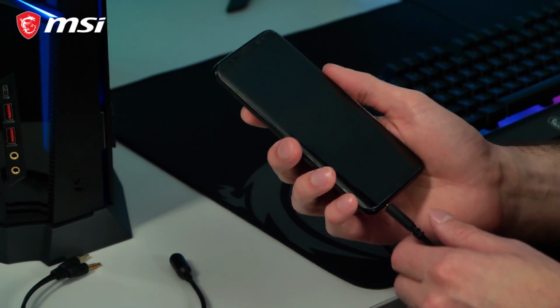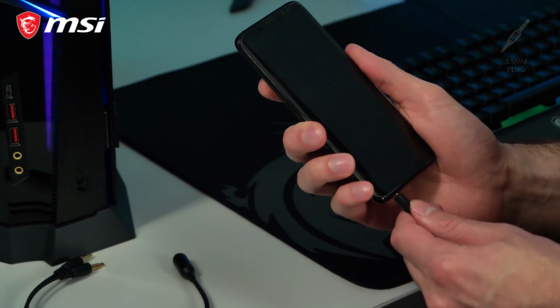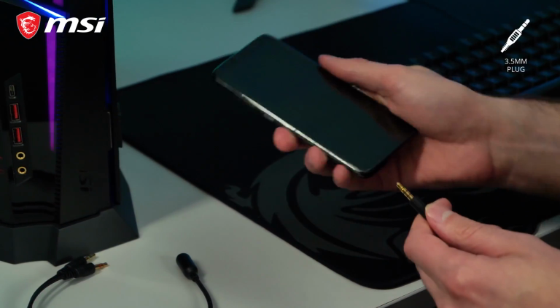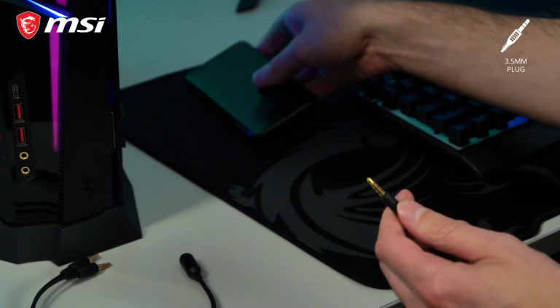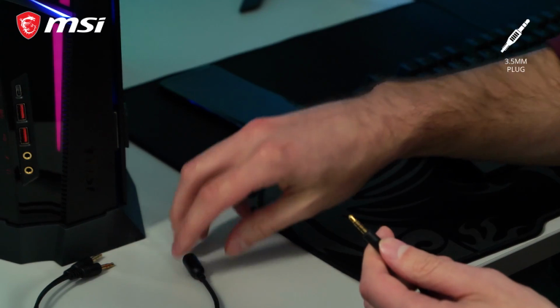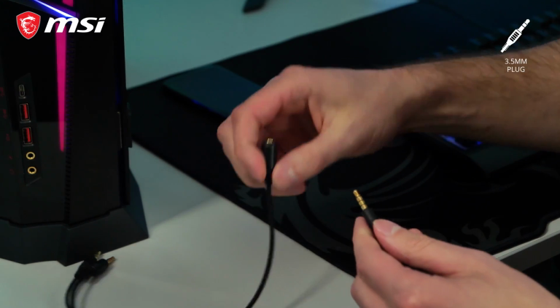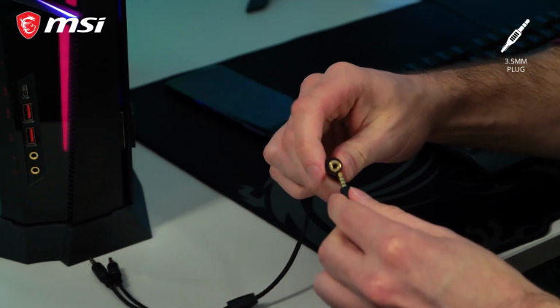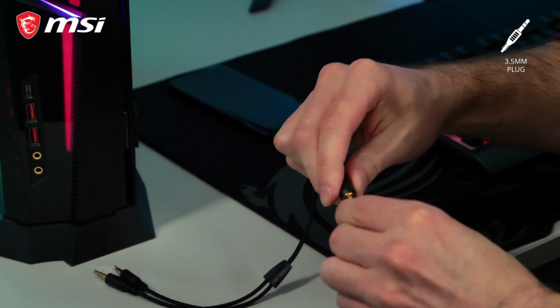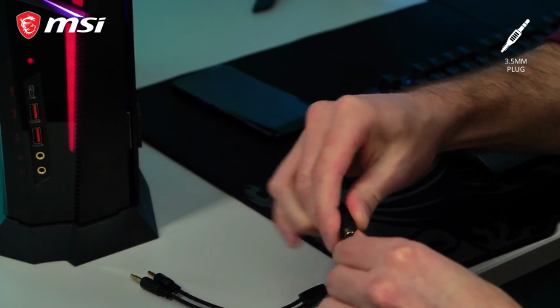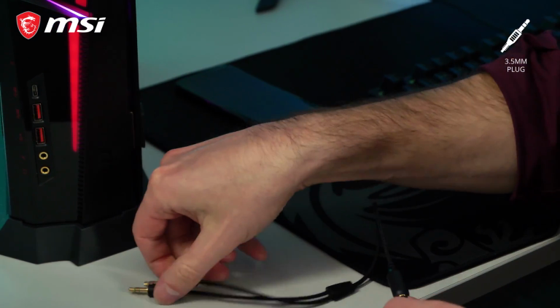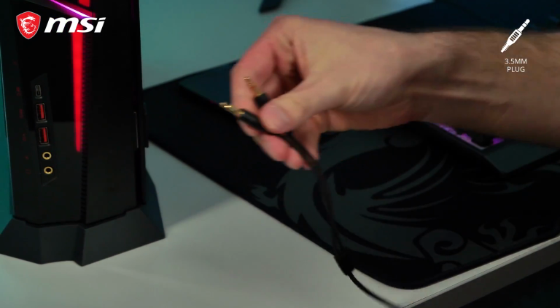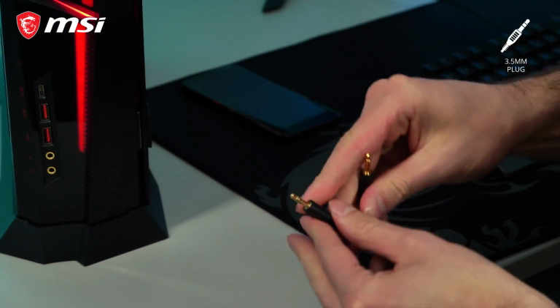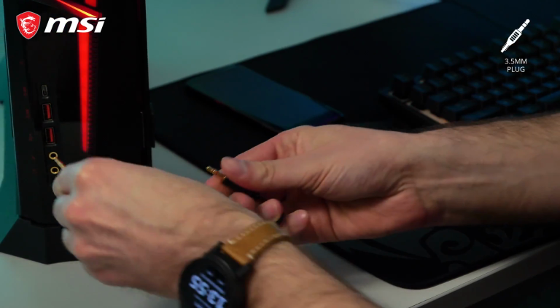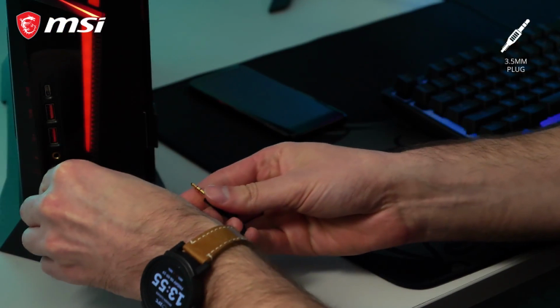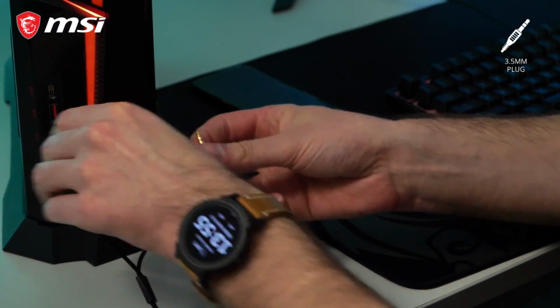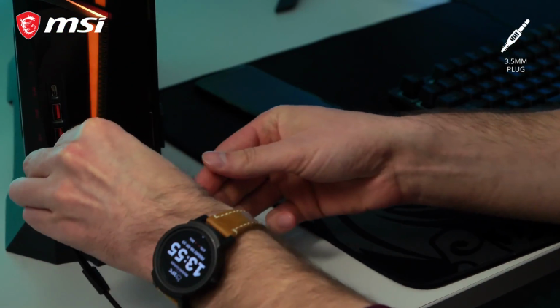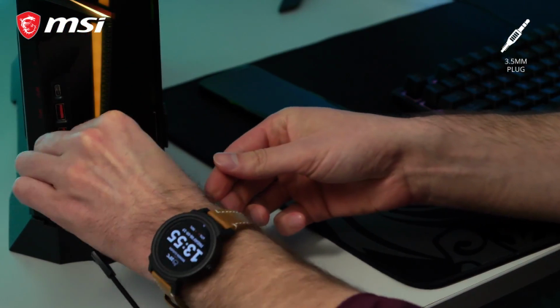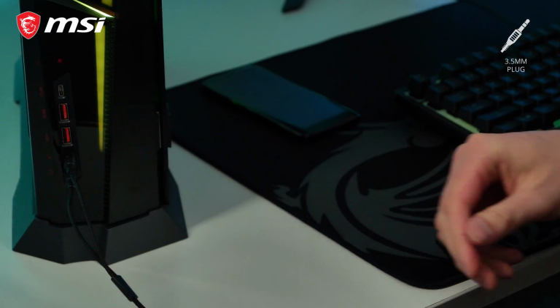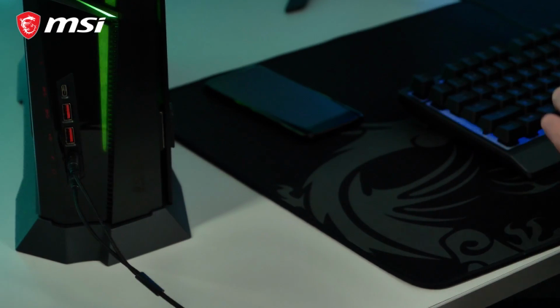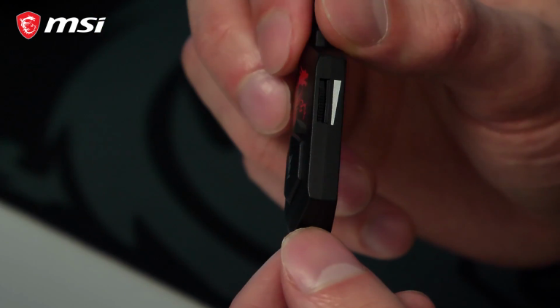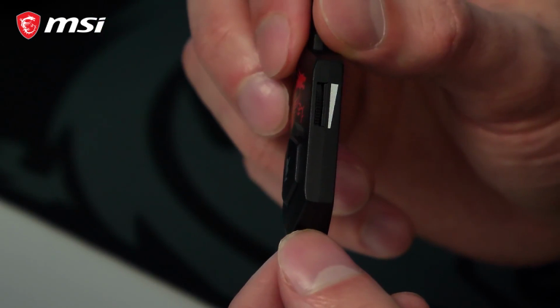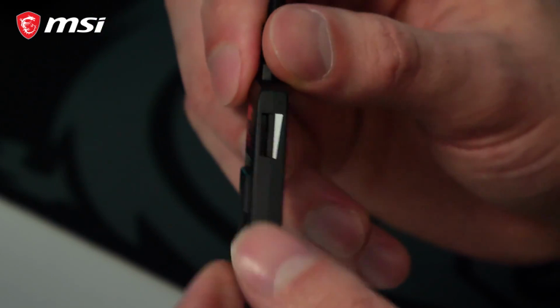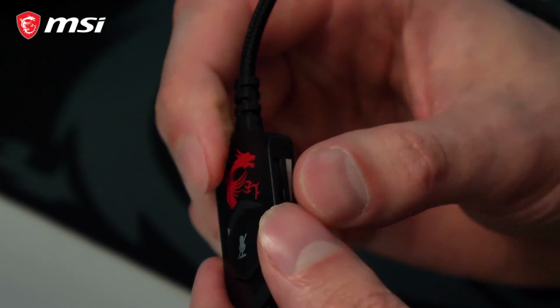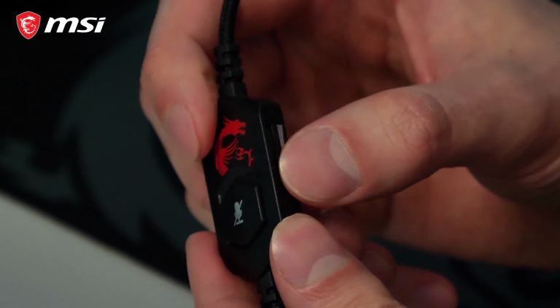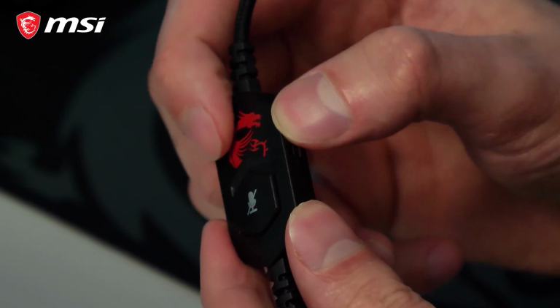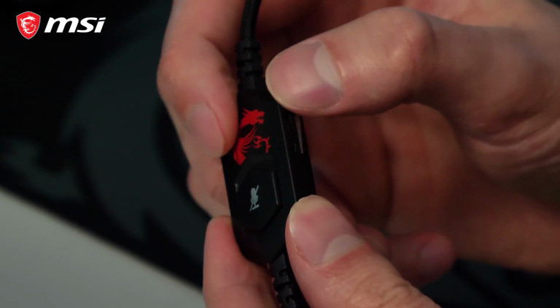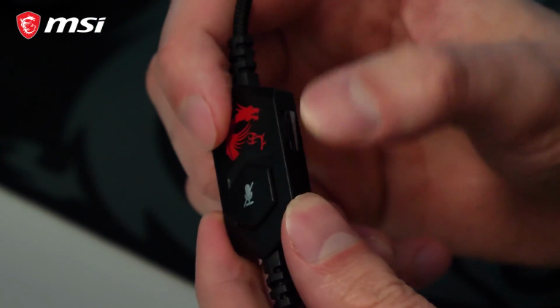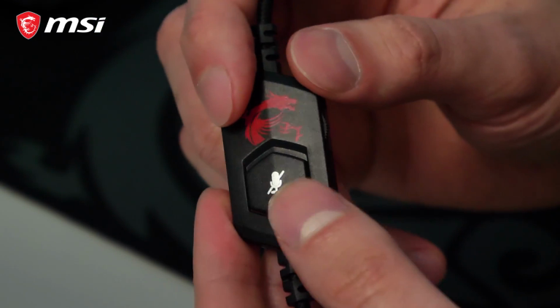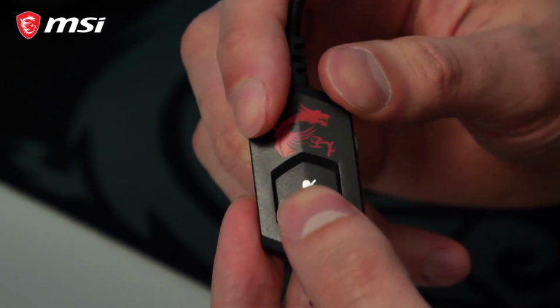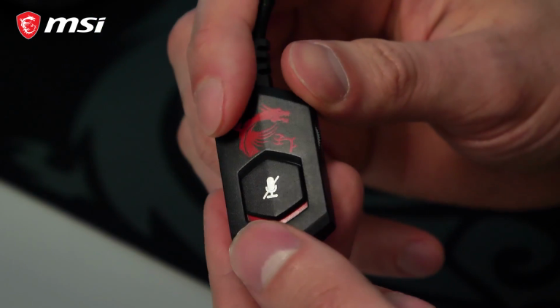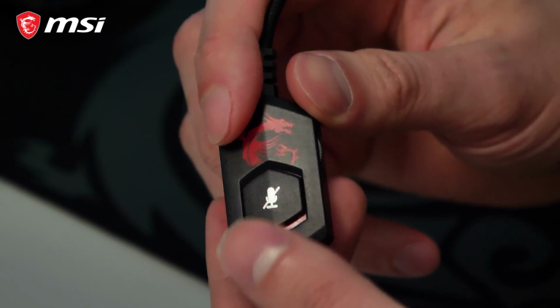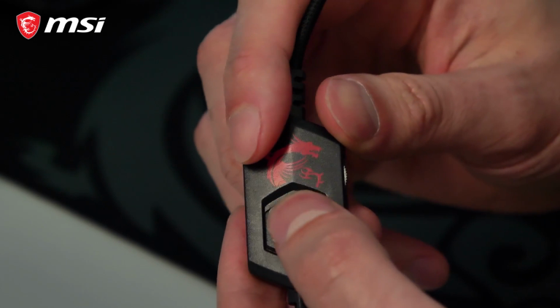Using the 3.5mm audio jack makes it perfect for use with both mobile devices and PC by using the included splitter cable. Integrated into the 1.5m cable is an inline controller for volume adjustment and muting the microphone.